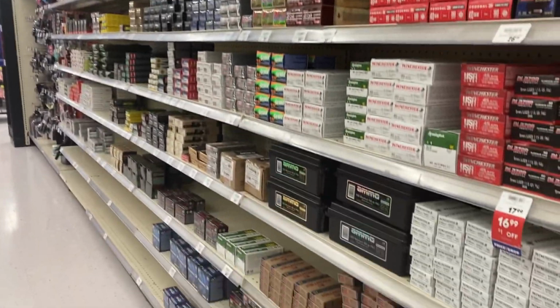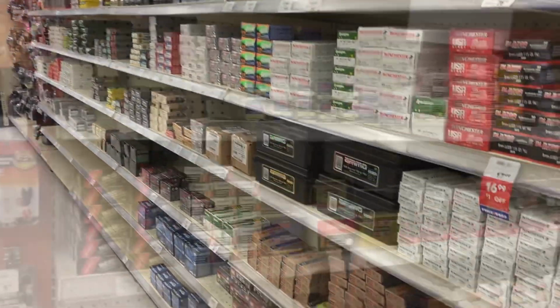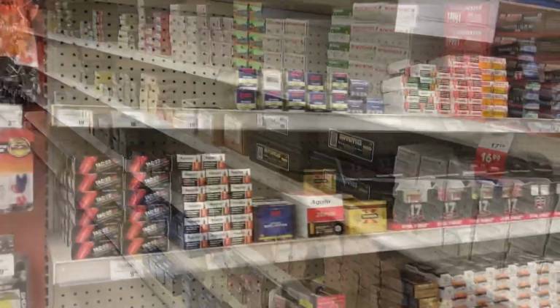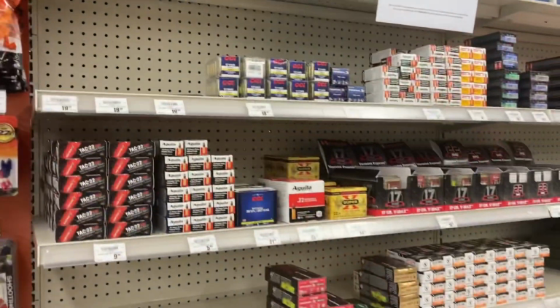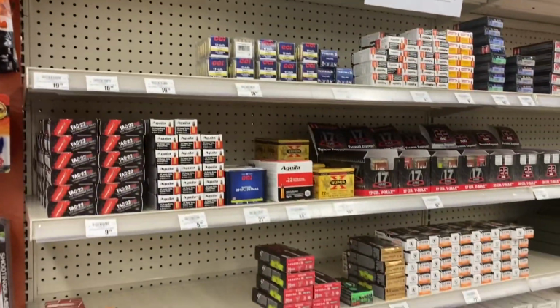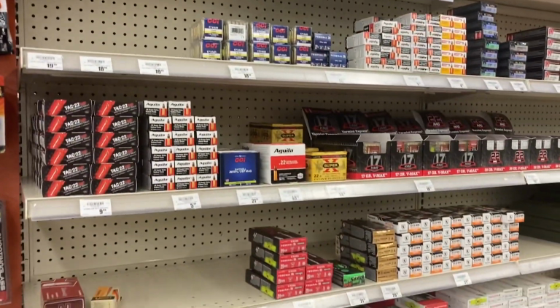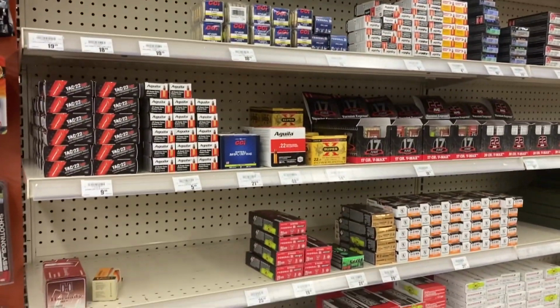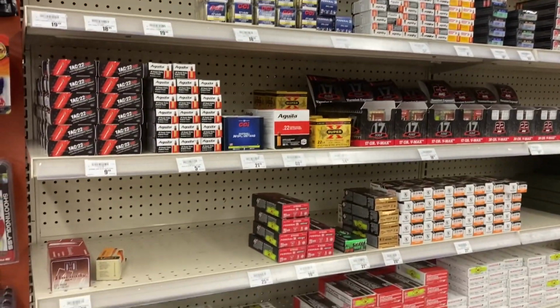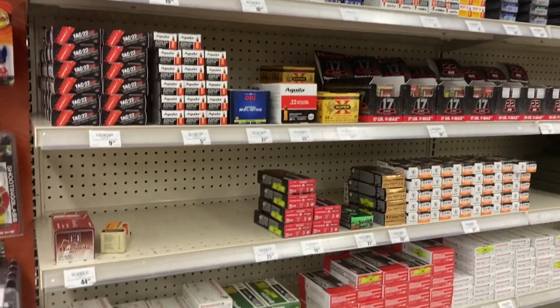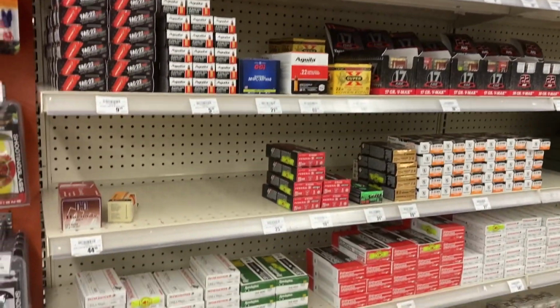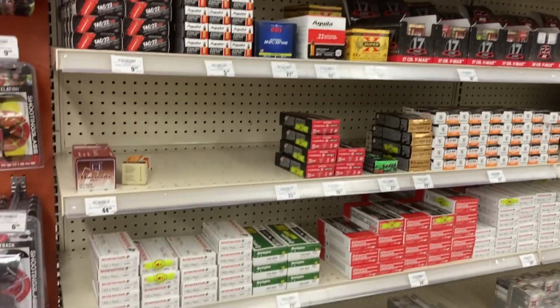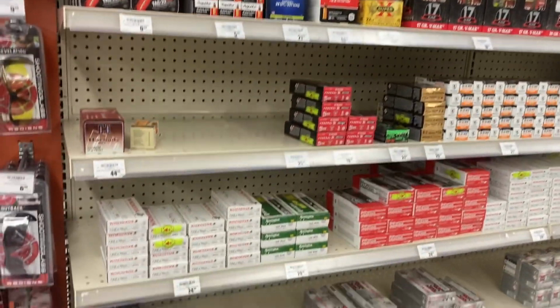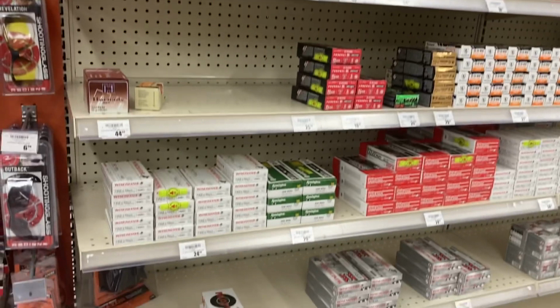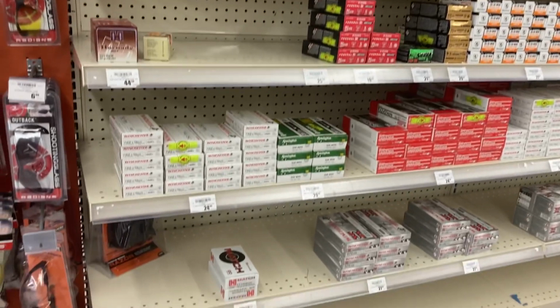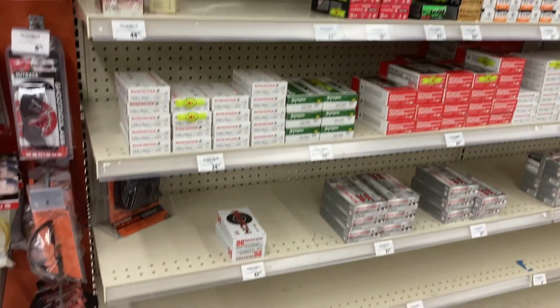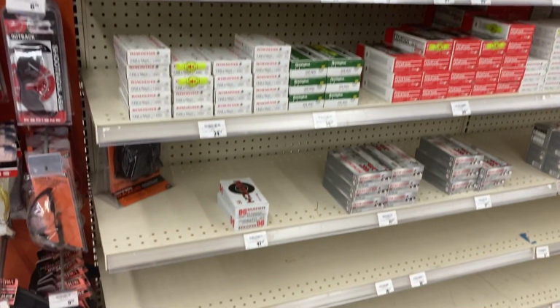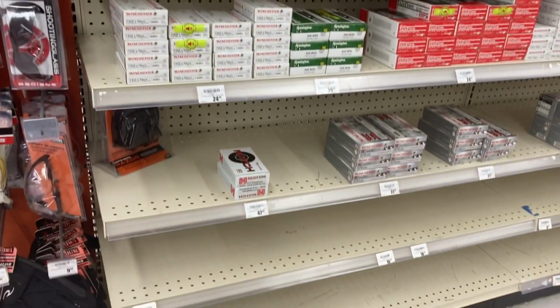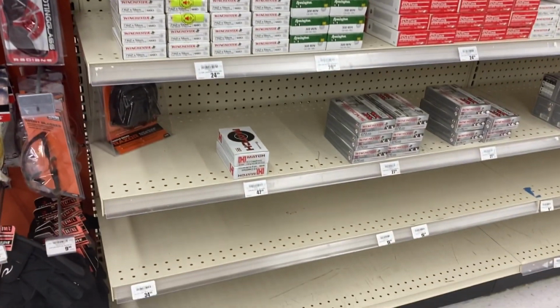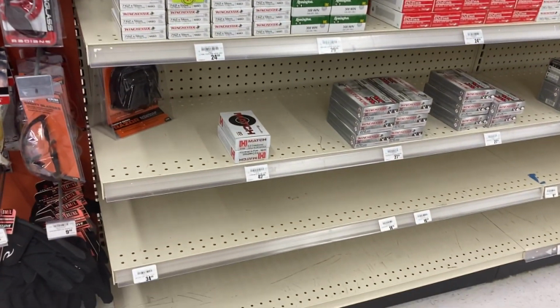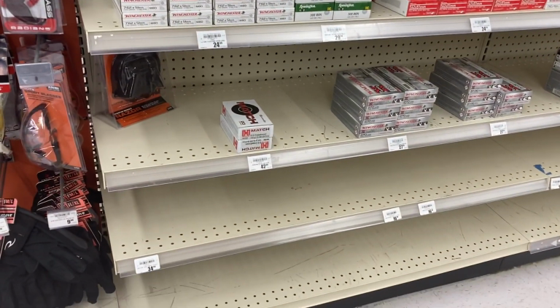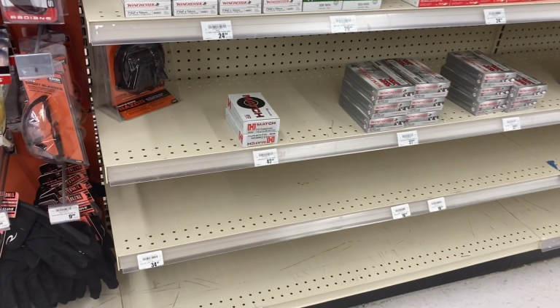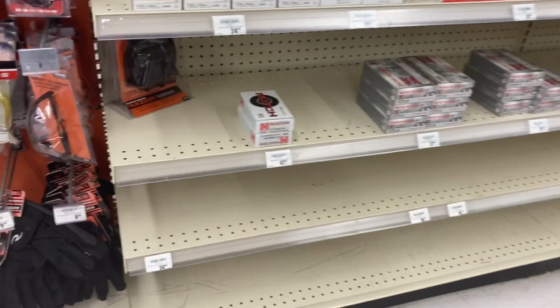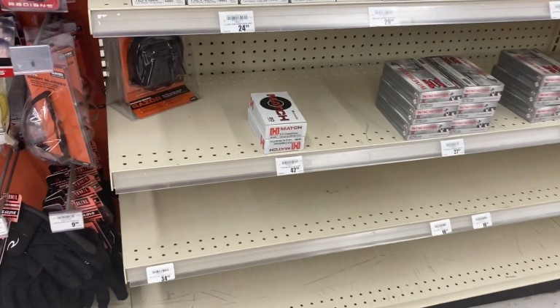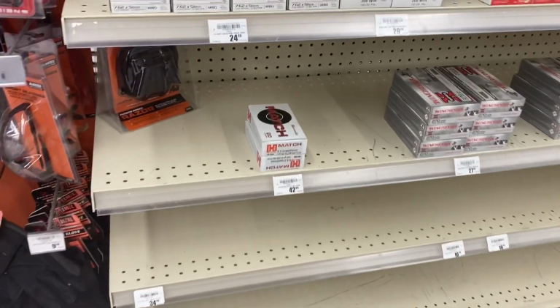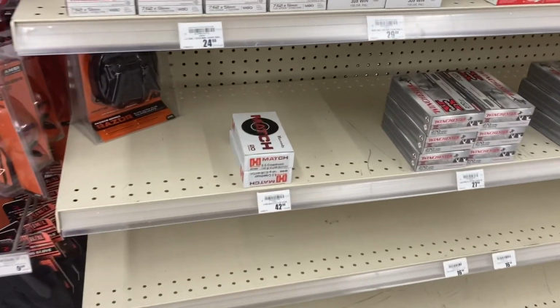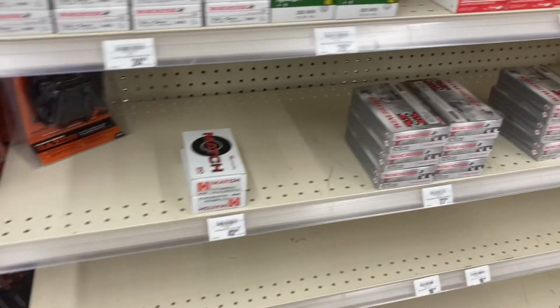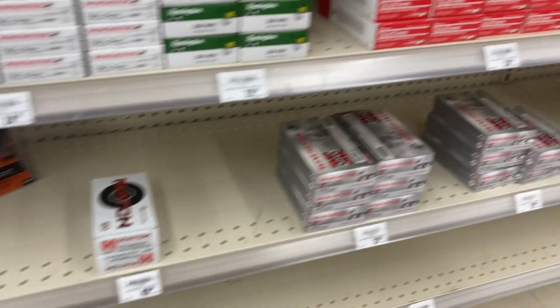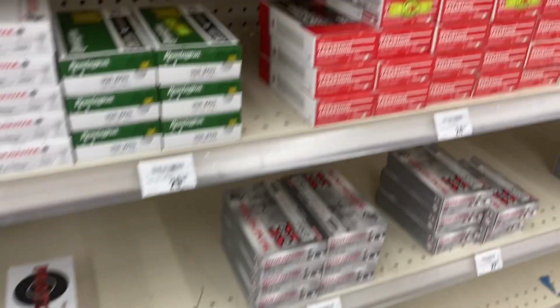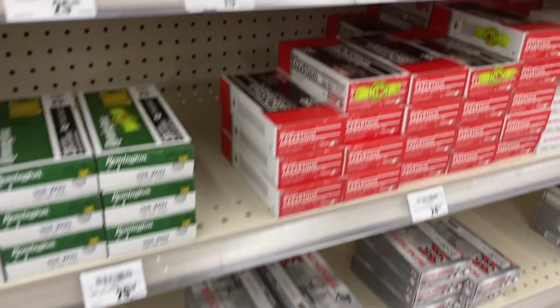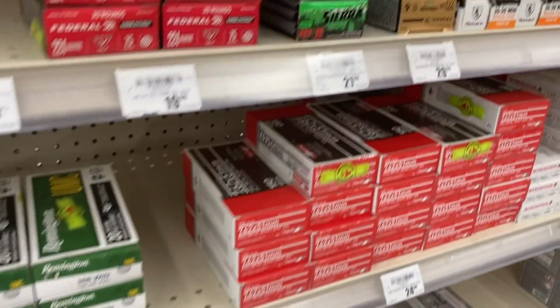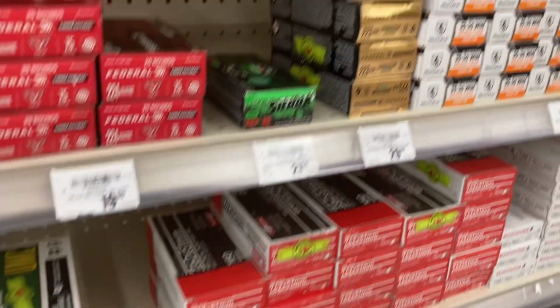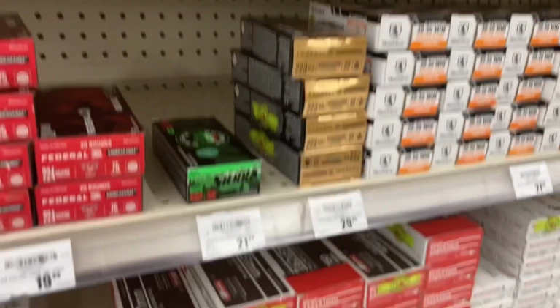As you can see from both sides, they have the .22, 9mm, no 10mm there. They do have the .65 Creedmoor, .300 Blackout, .556, .223, .30-30 — you know, the stuff you normally expect to see over here at the stores now.